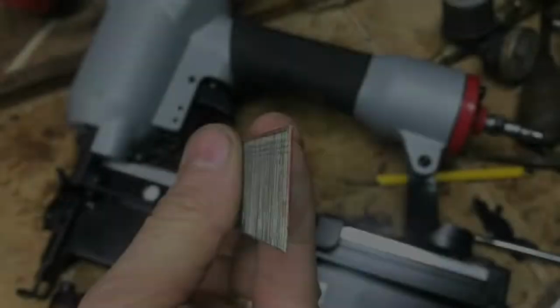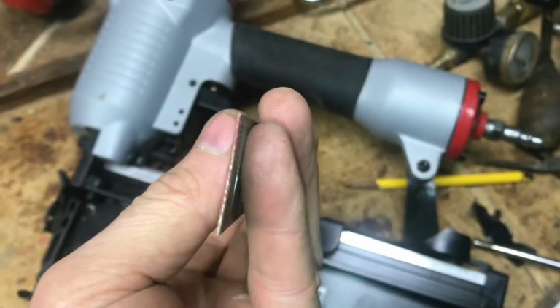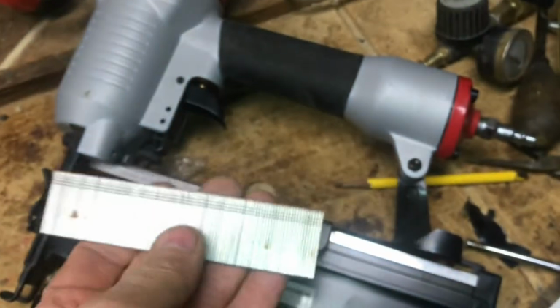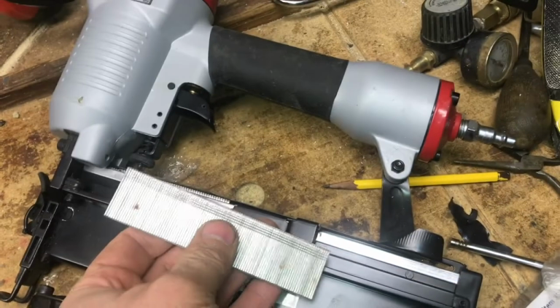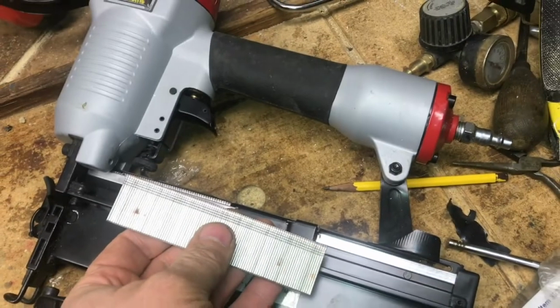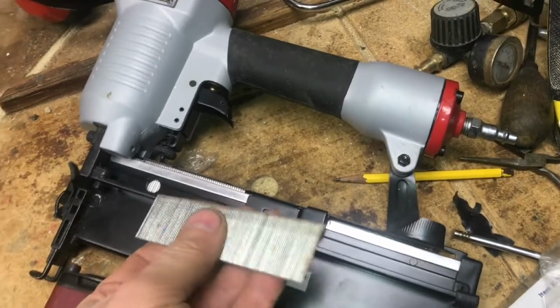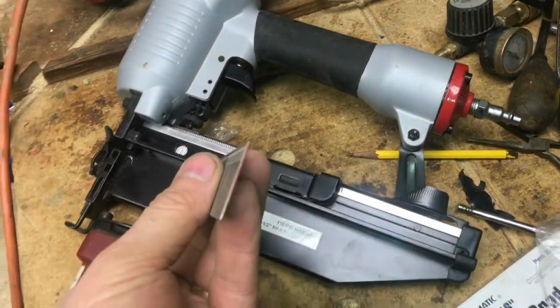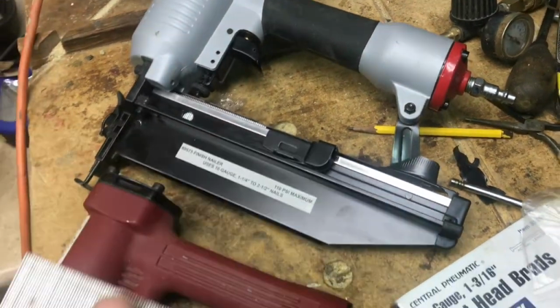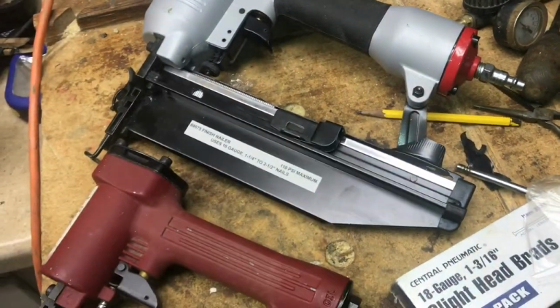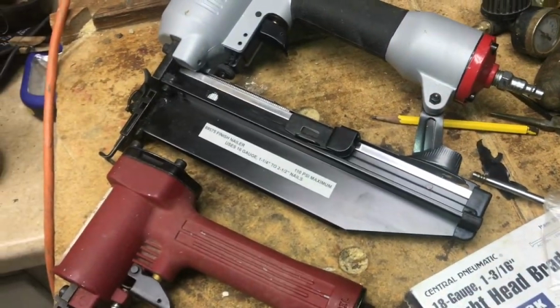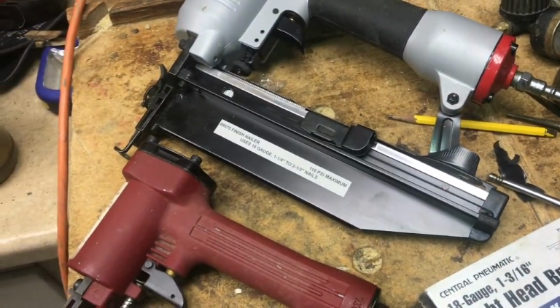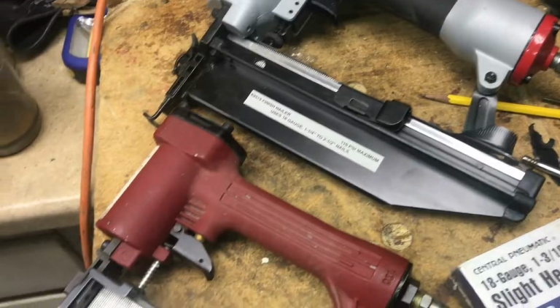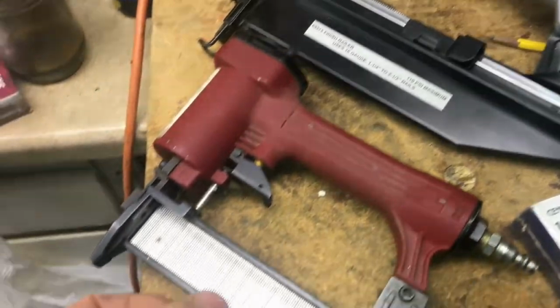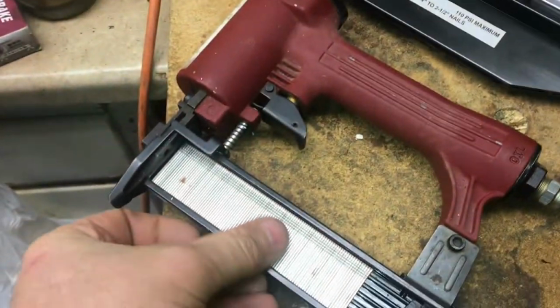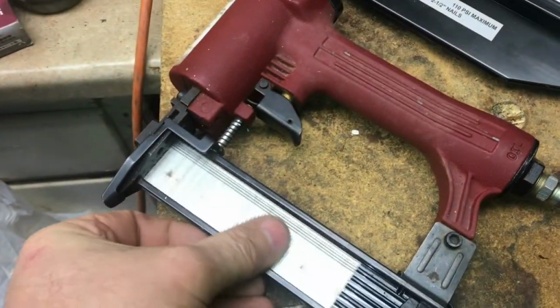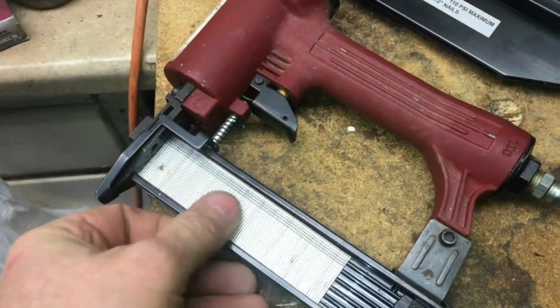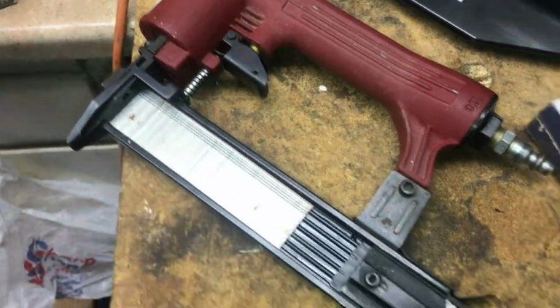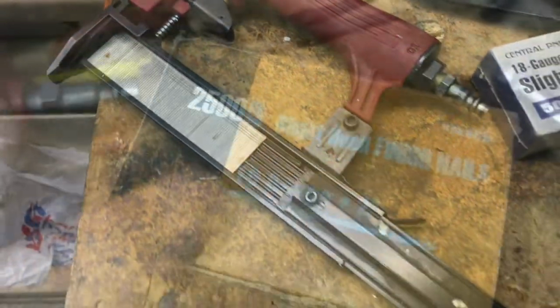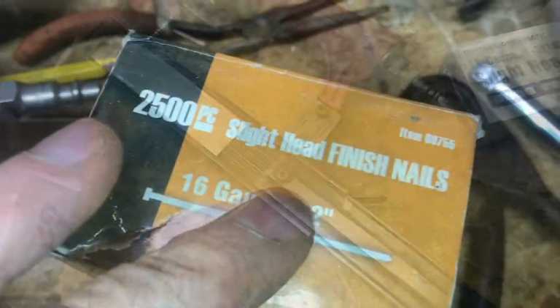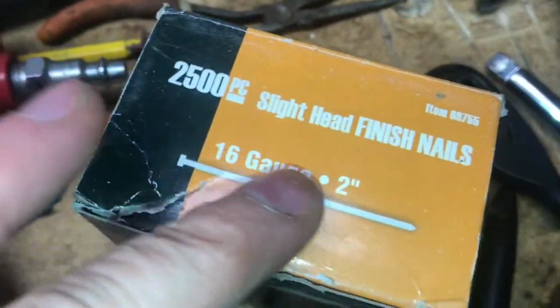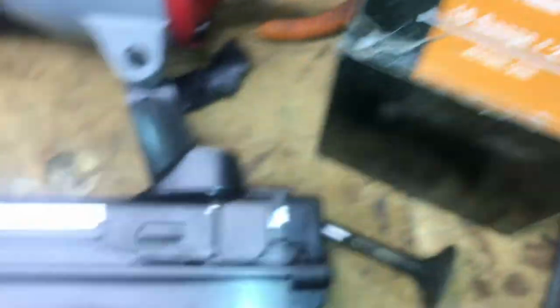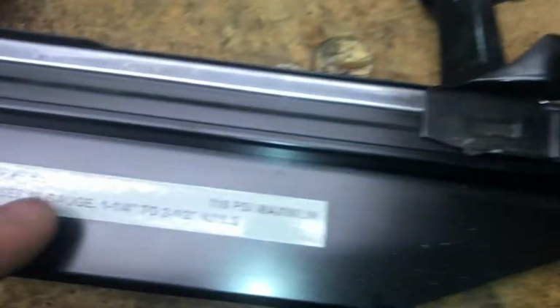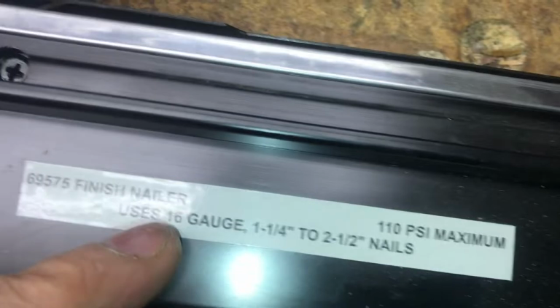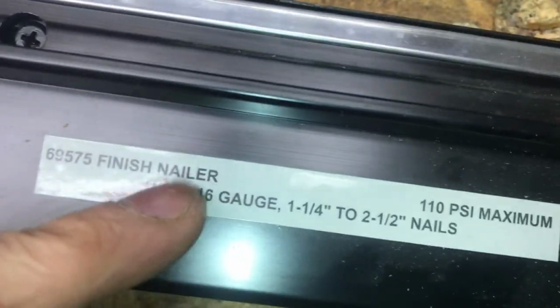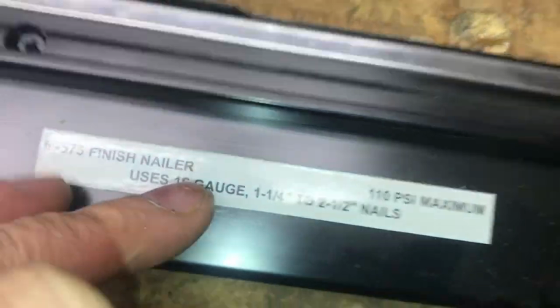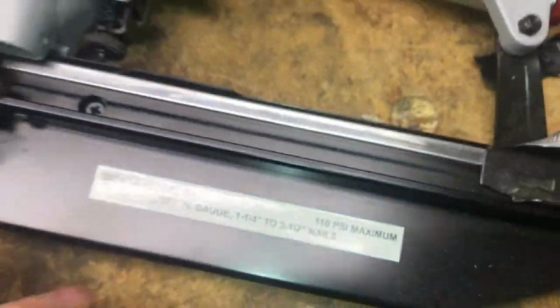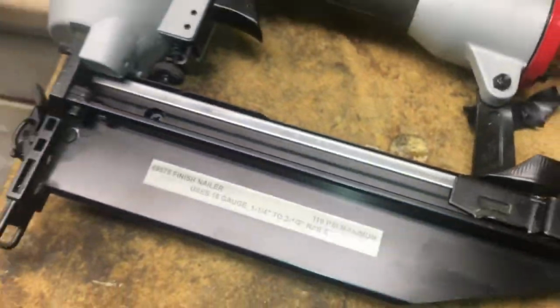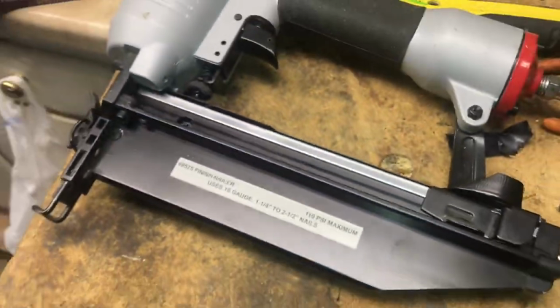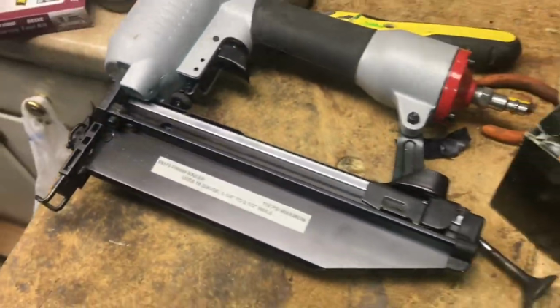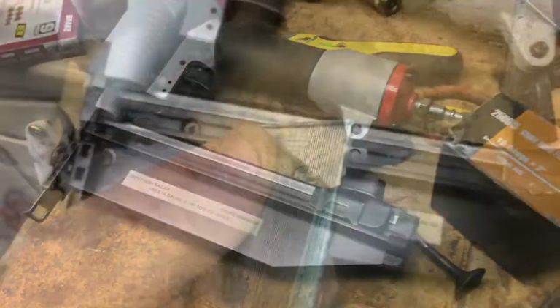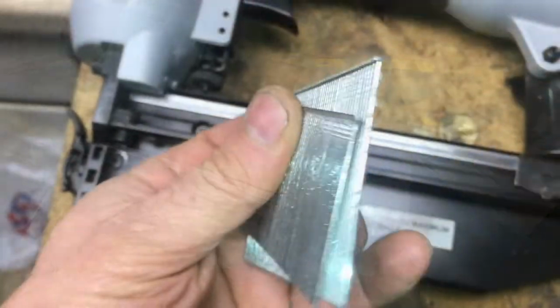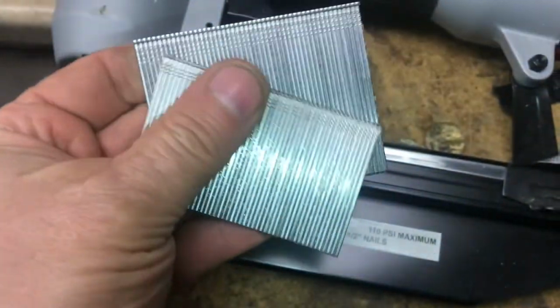What happens if you put the wrong size nails in your air nailer? It's a little easier than you might think. There's not a huge difference between 16 gauge and 18 gauge — there is if you look at them side by side, but there are also different lengths of each type.